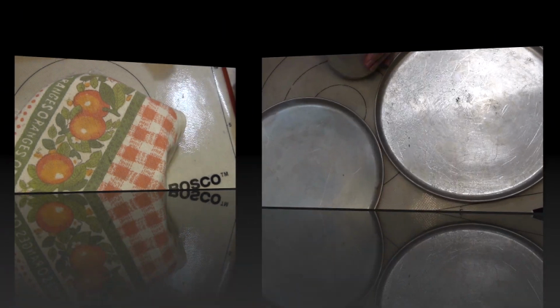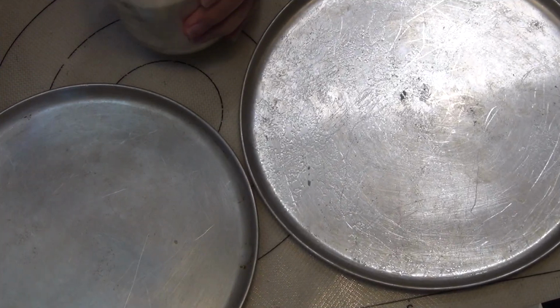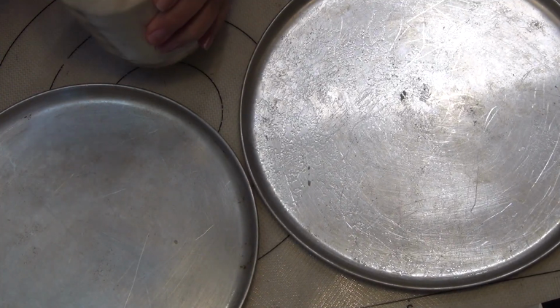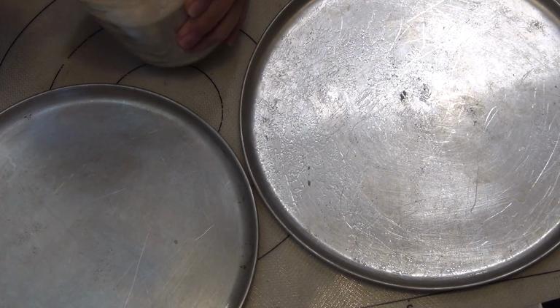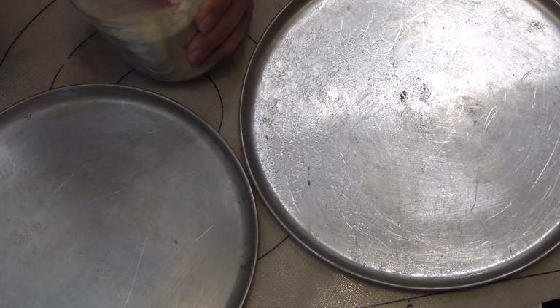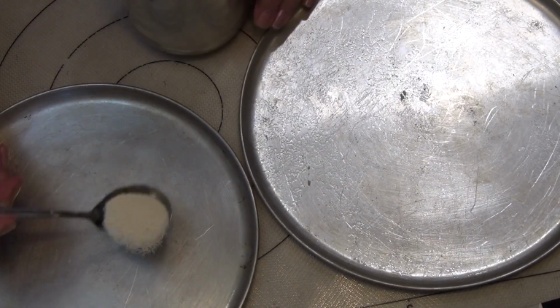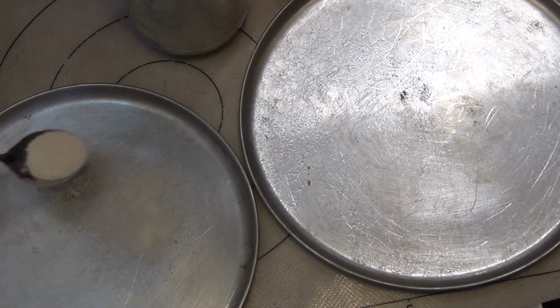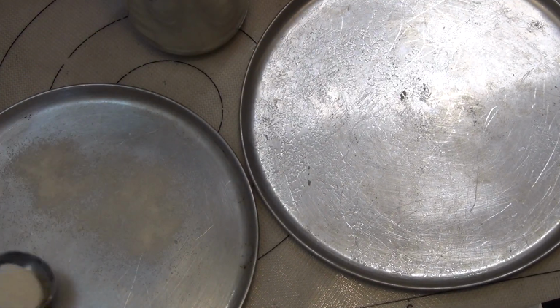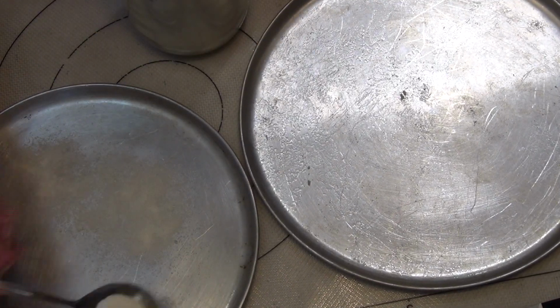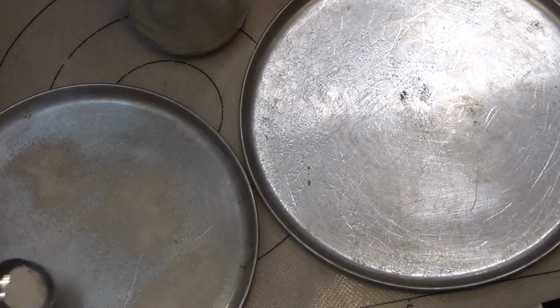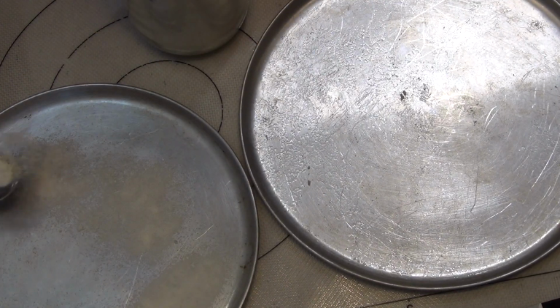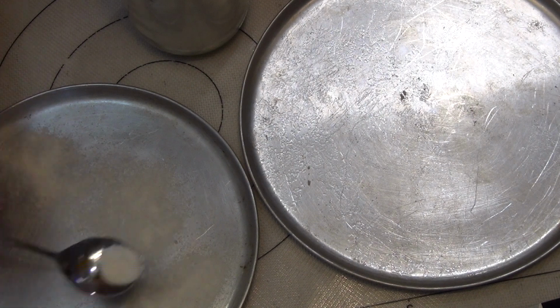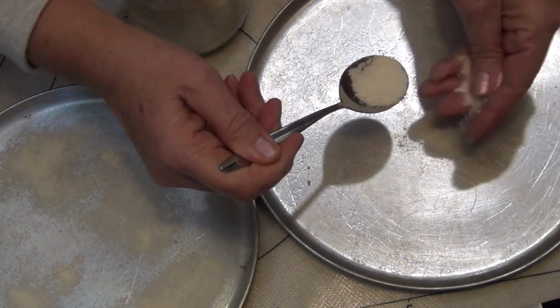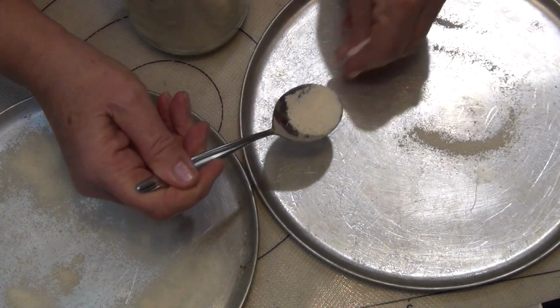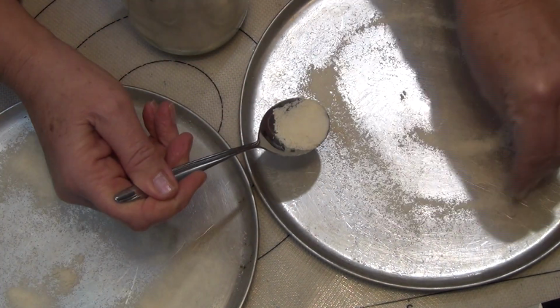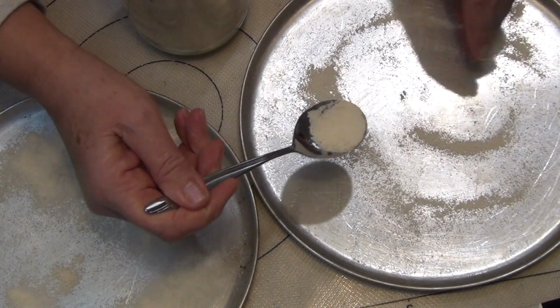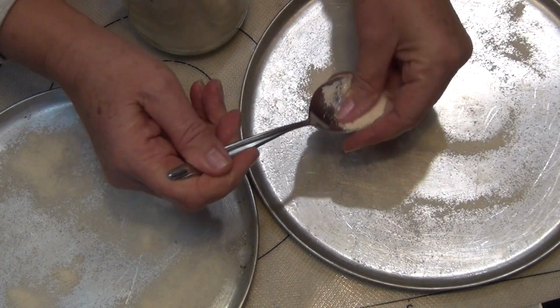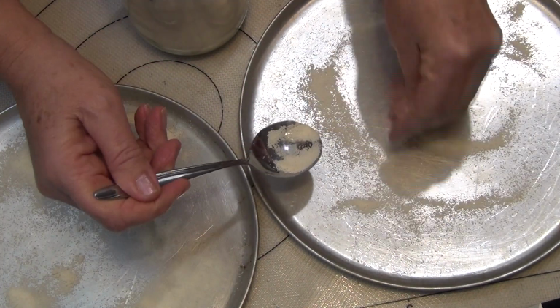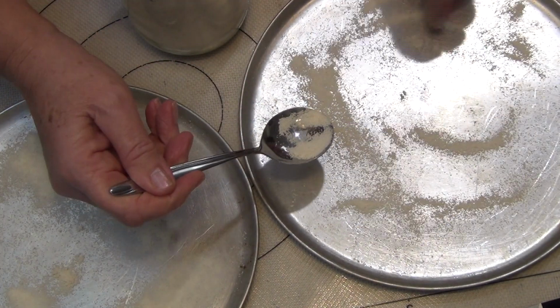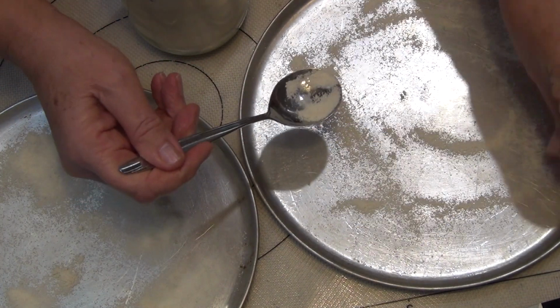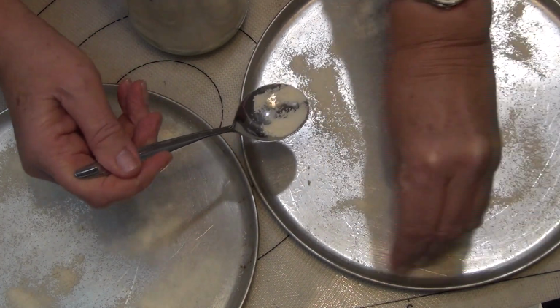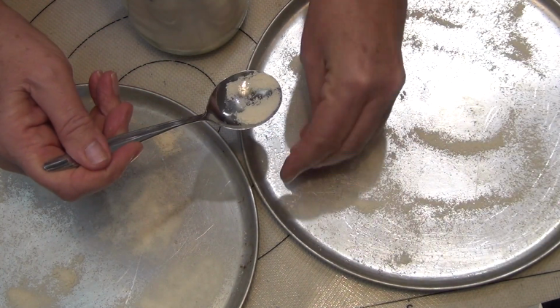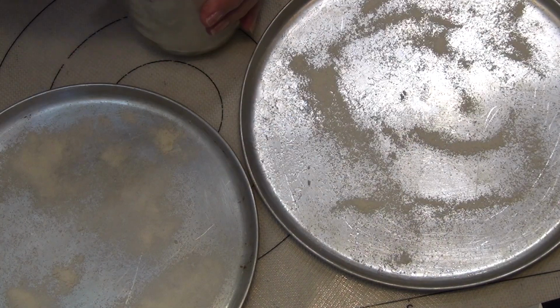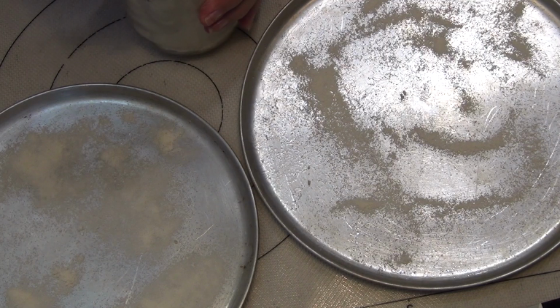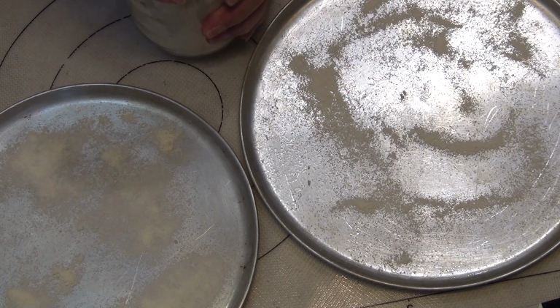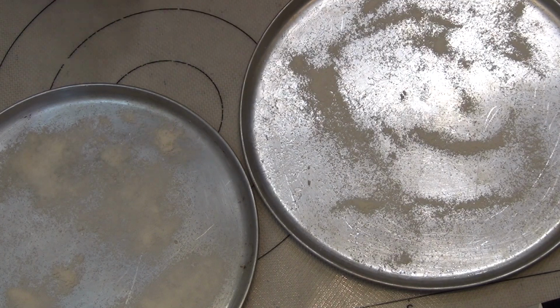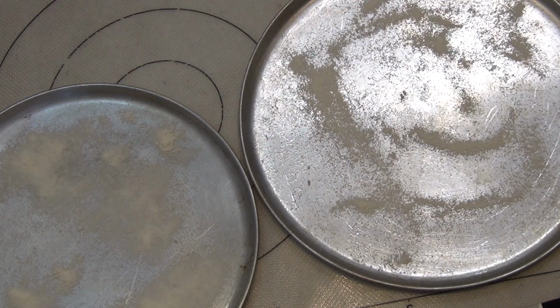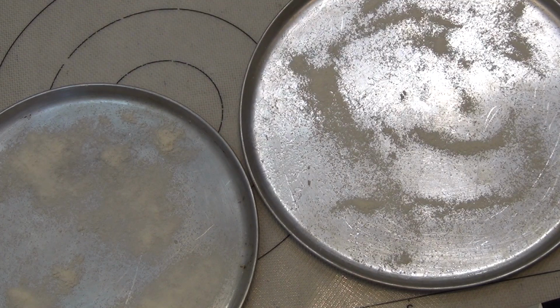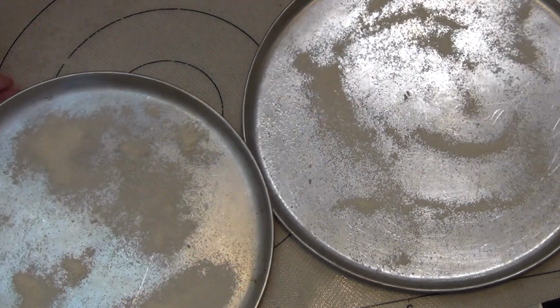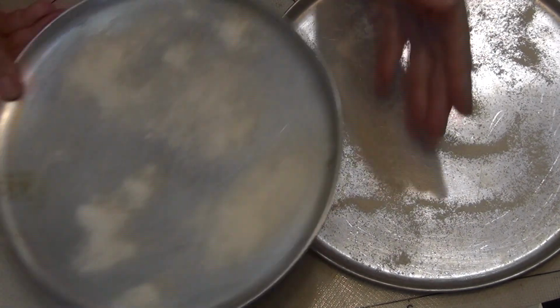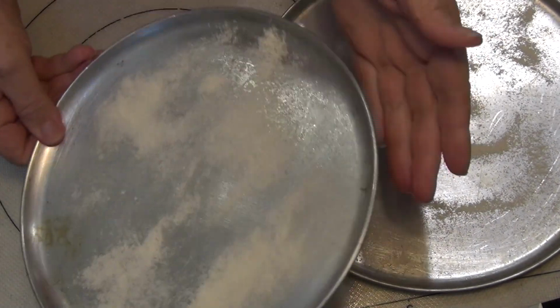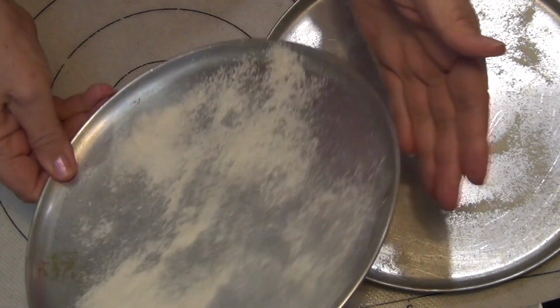Sprinkle a little bit of semolina onto the pizza trays — you could use cornmeal if you like, and that'll give a nice crusty finish on the bottom of the pizza. You don't need too much, about a teaspoon or so. Put those to one side.